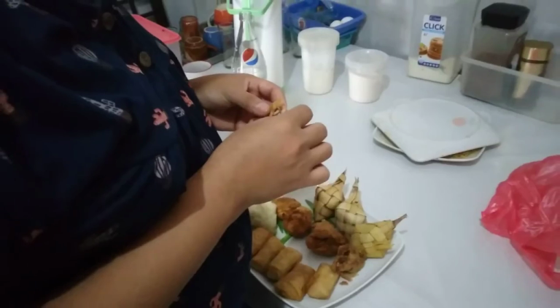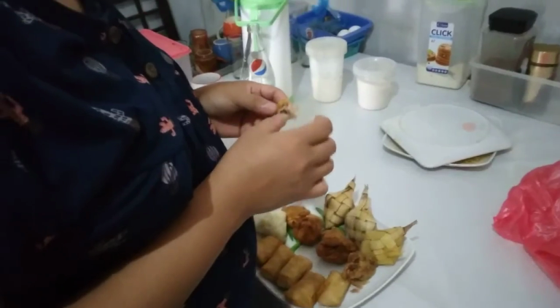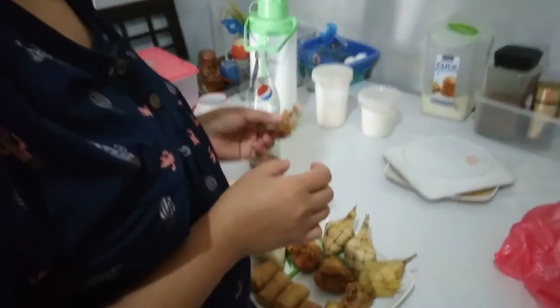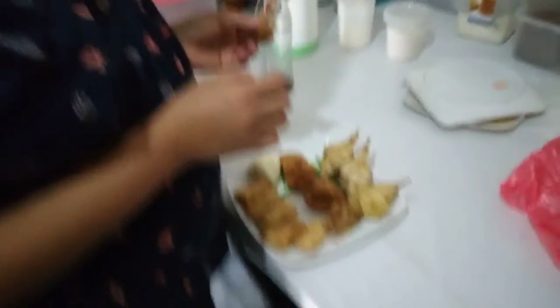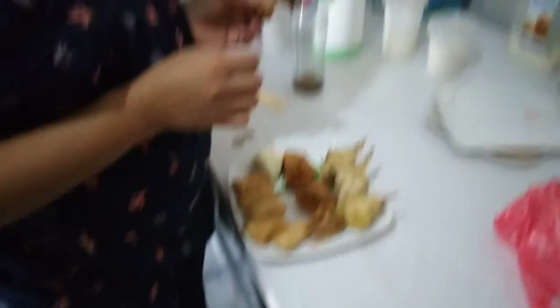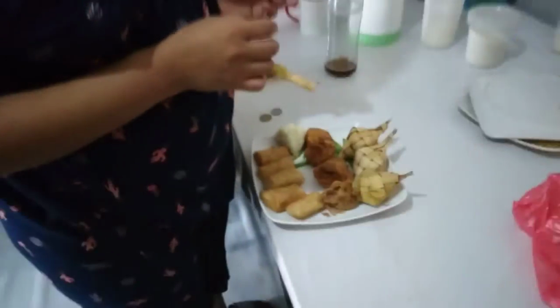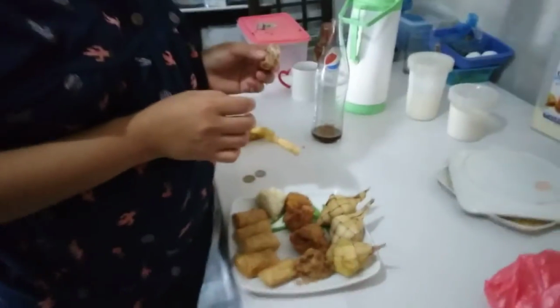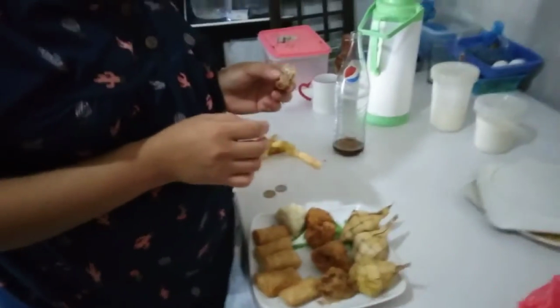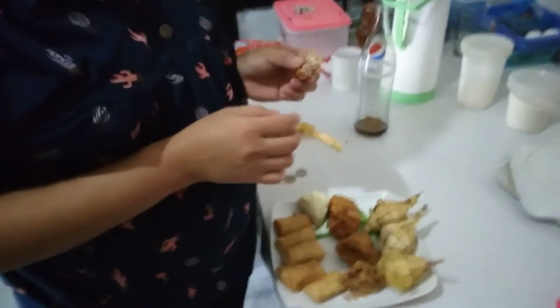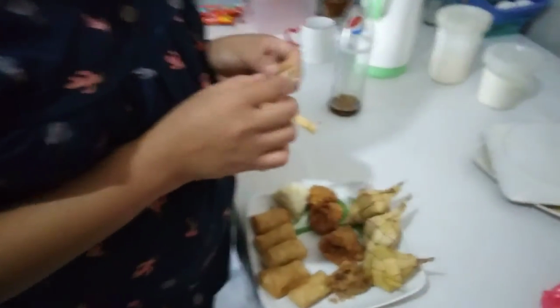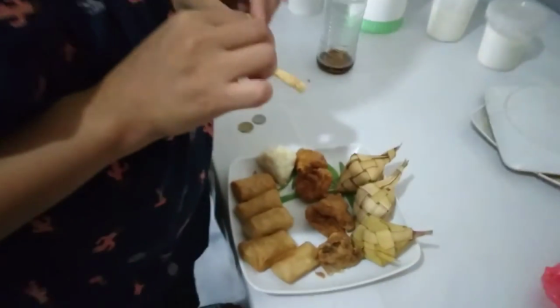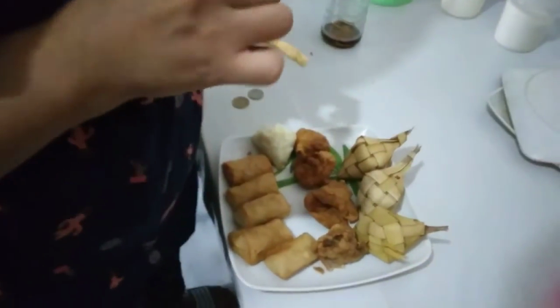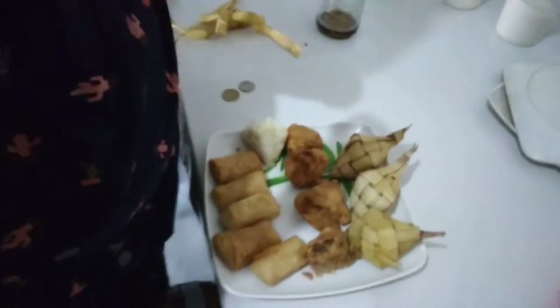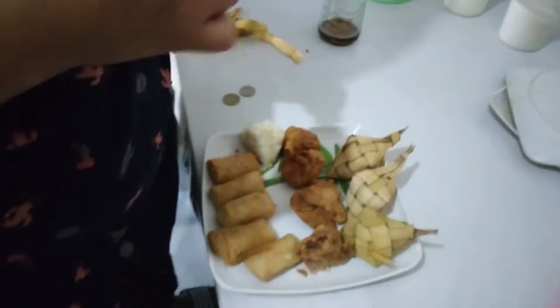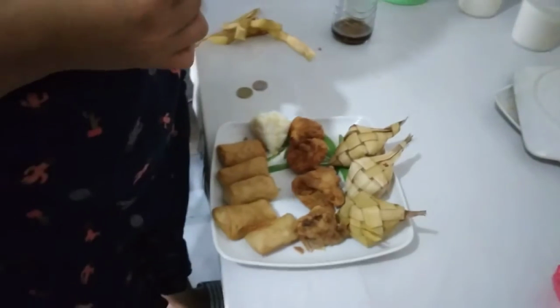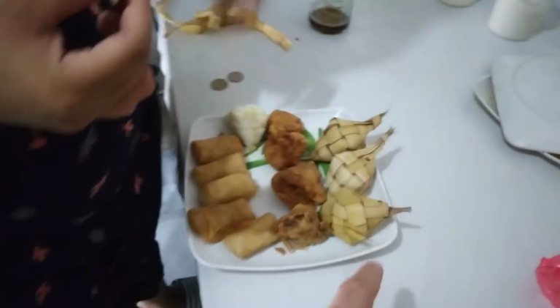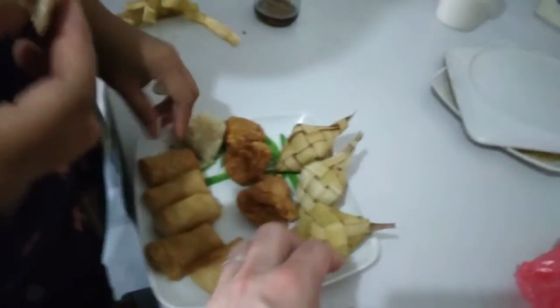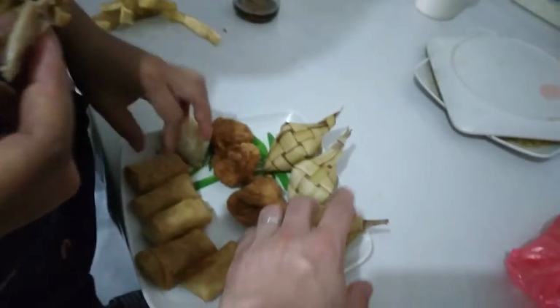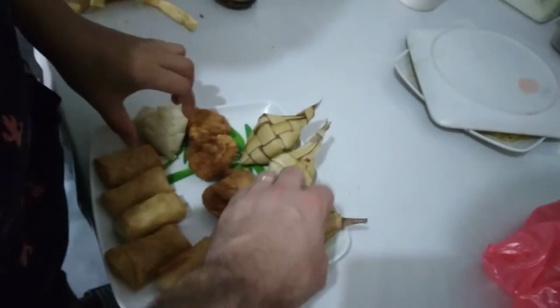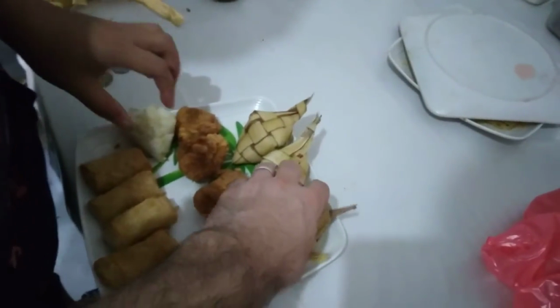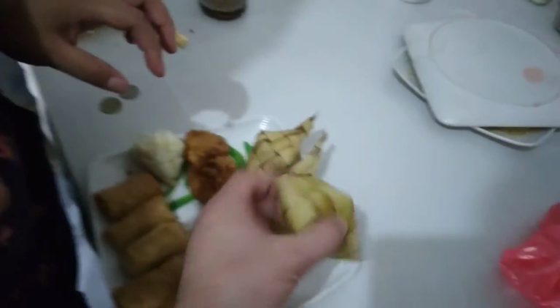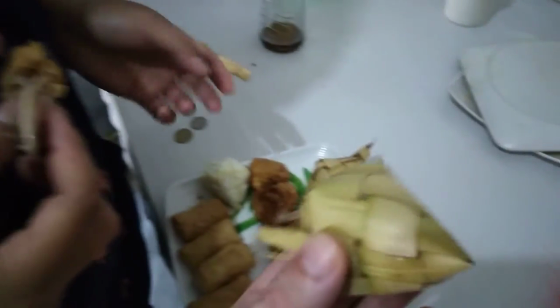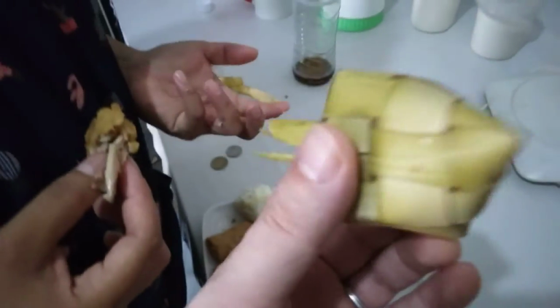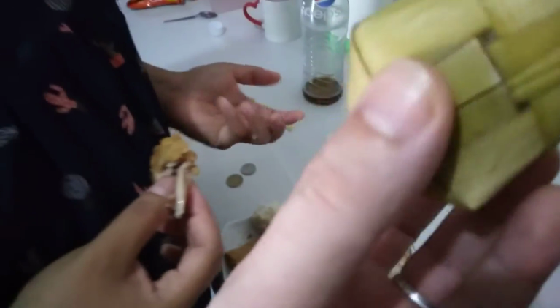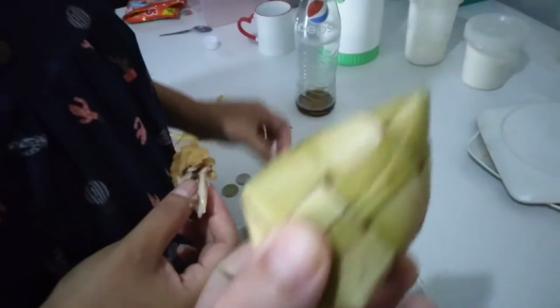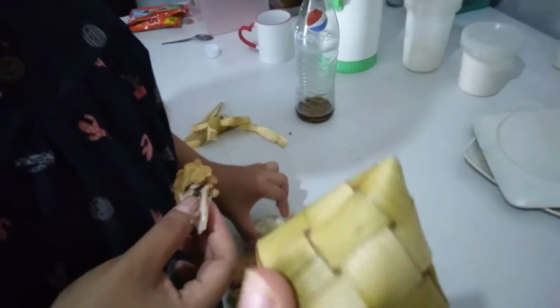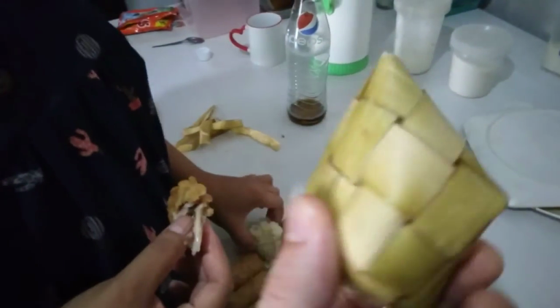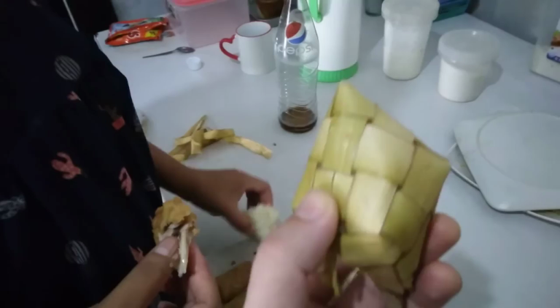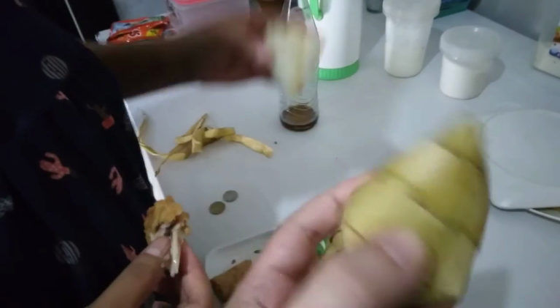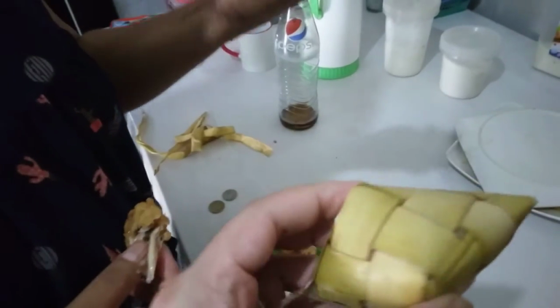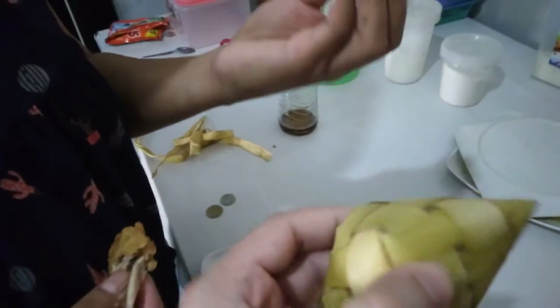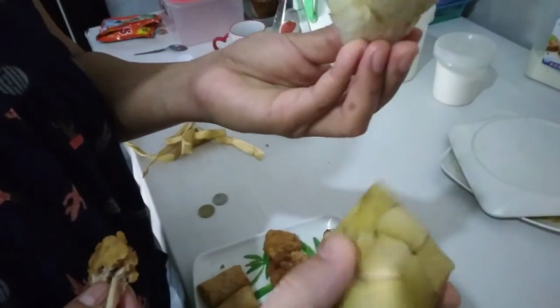What are you doing? I catch you. What's that? I don't know what that is. This is very strange. It's Posok. Posok. And what's that? It's inside this rice.